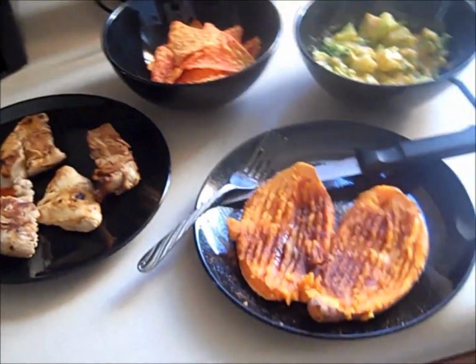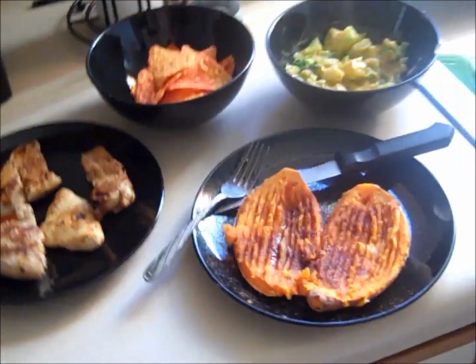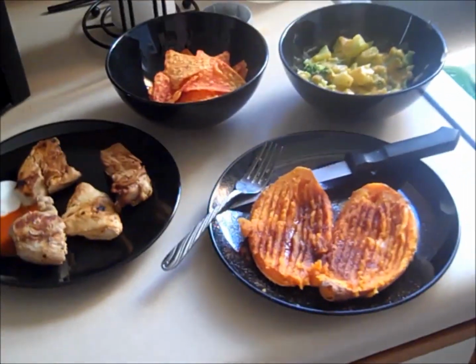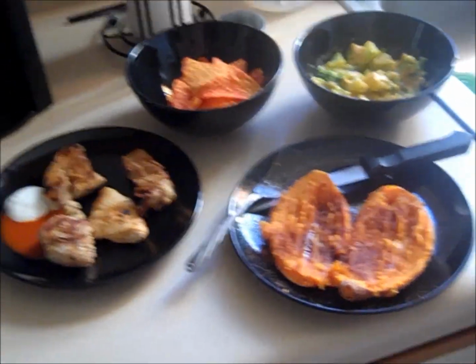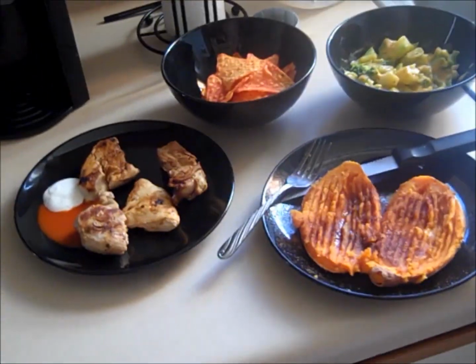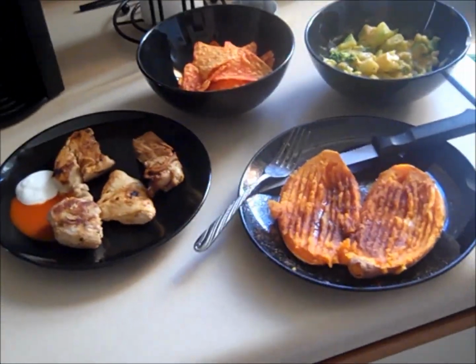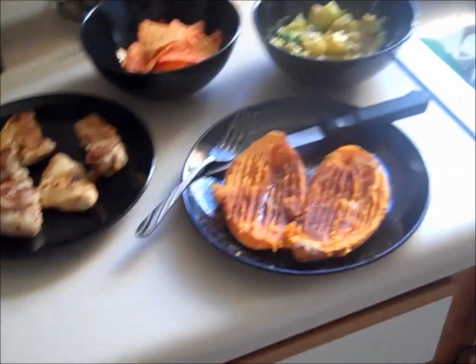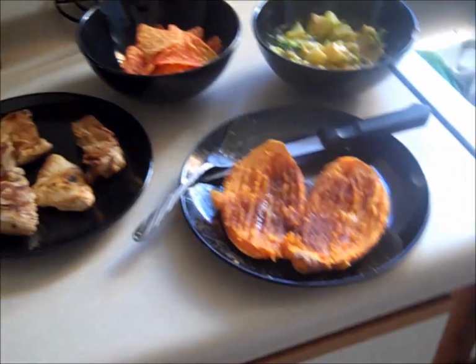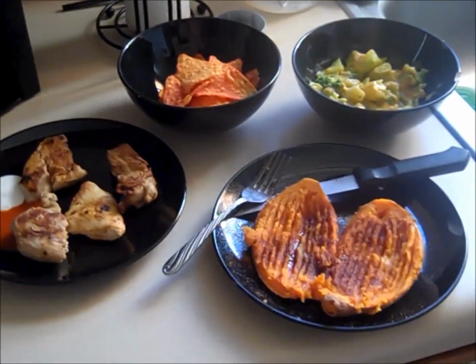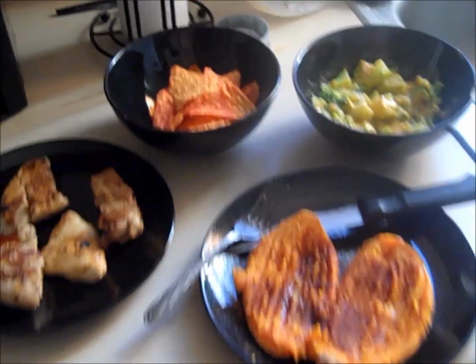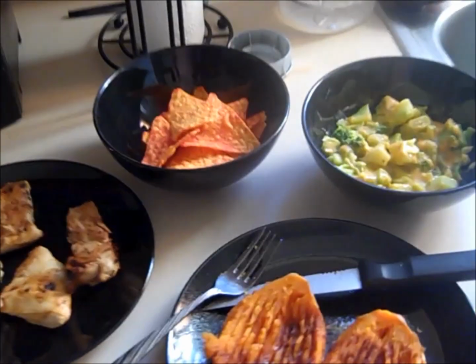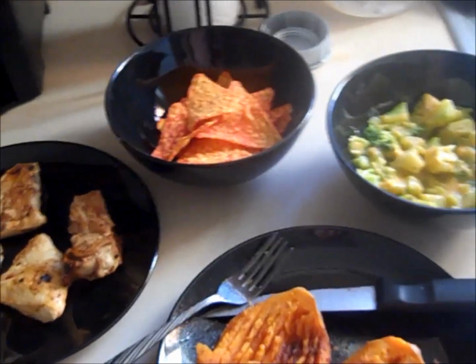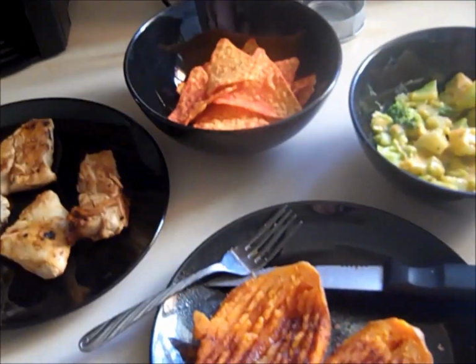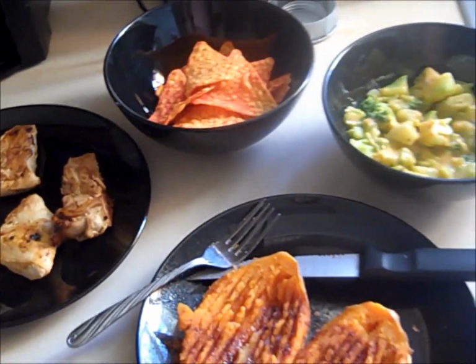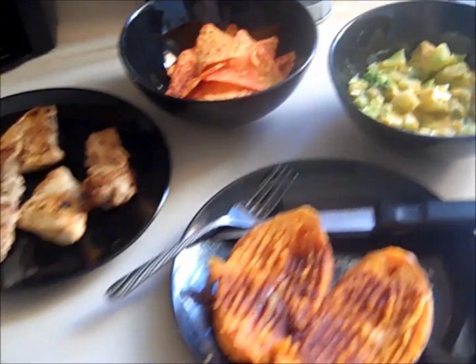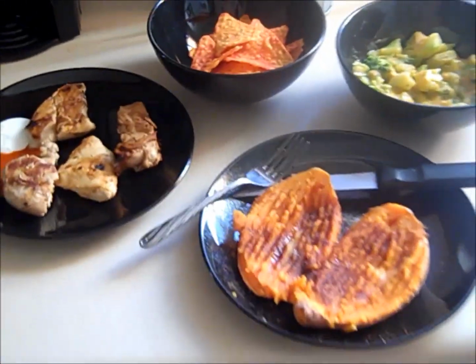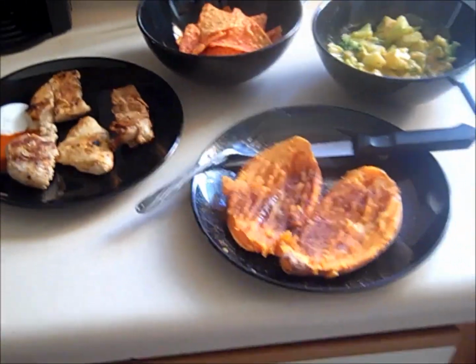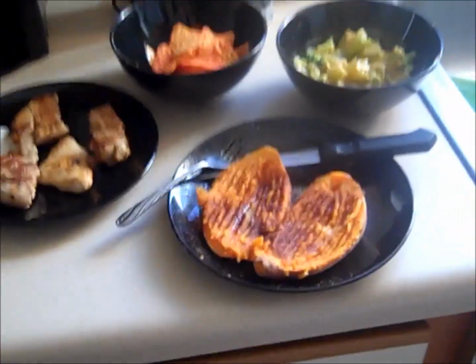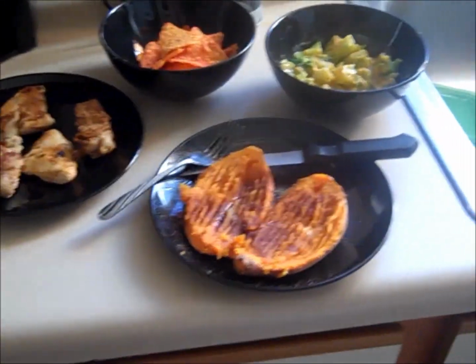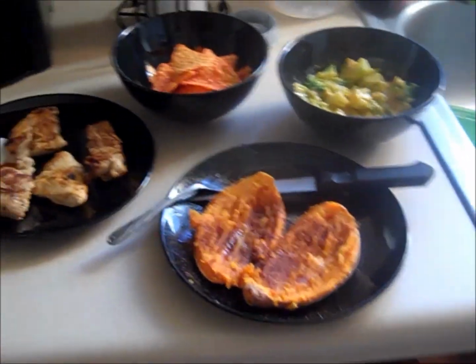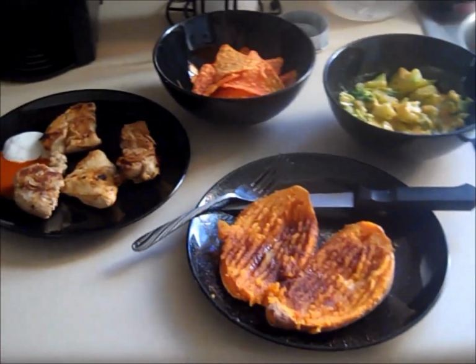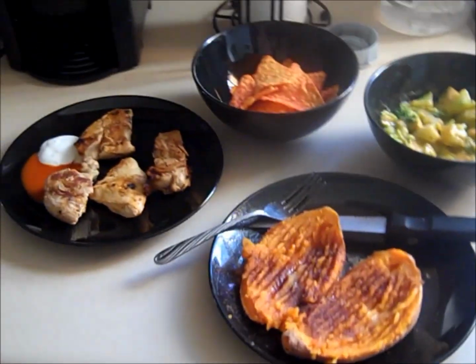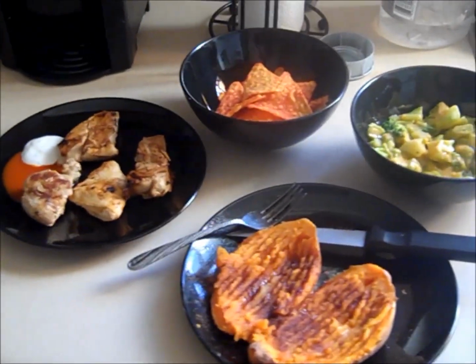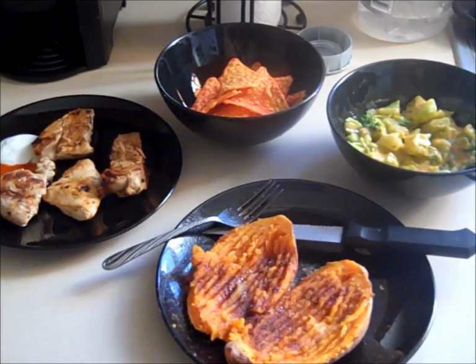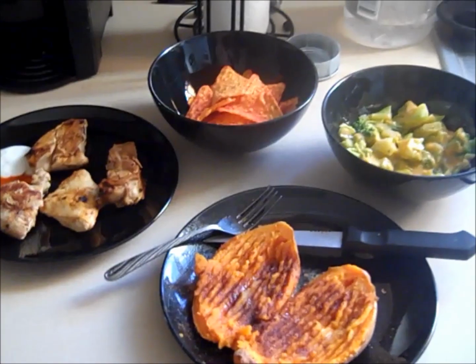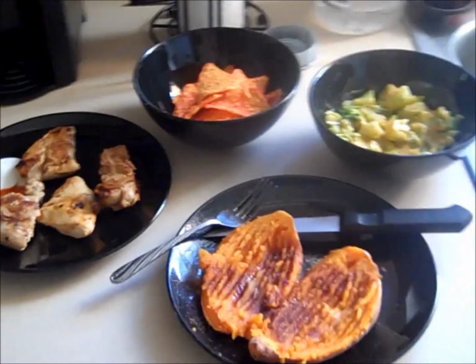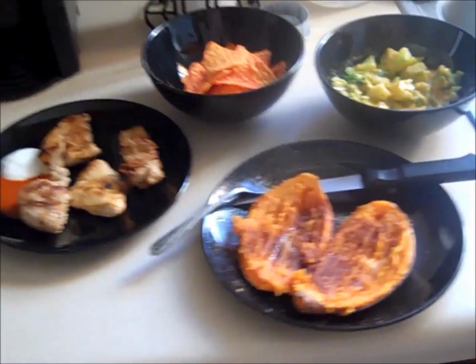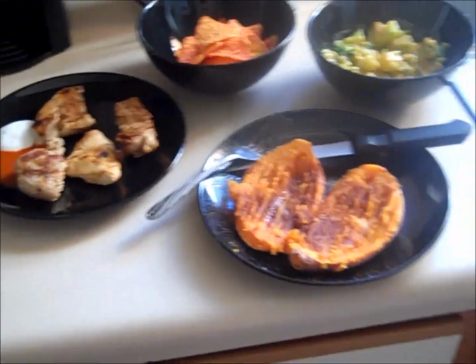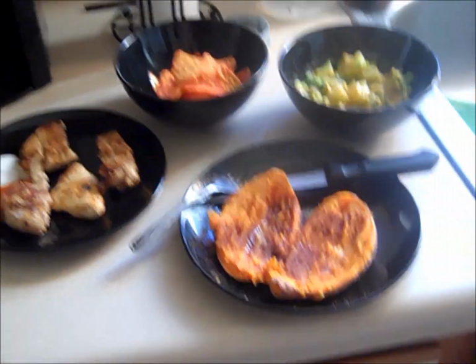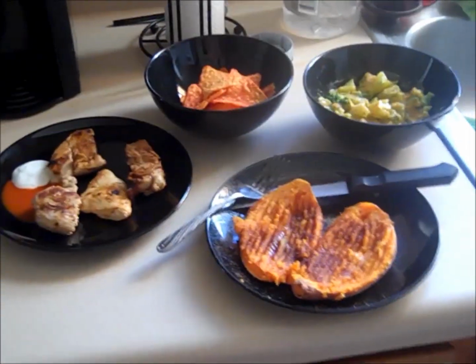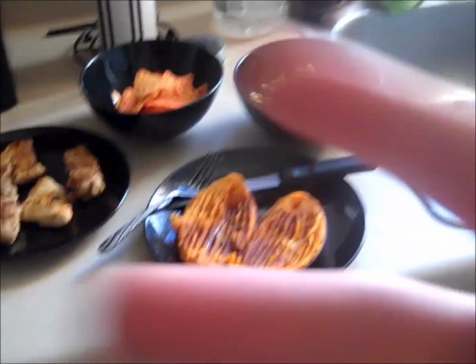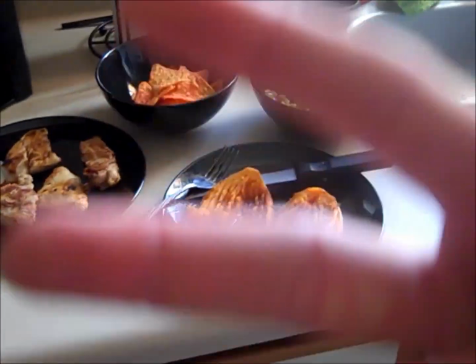This is my lunch today — it's probably going to be my biggest meal. I'm about to go chow down, so hopefully you enjoyed this. I'll catch you guys later. As always, beast out — deuces!